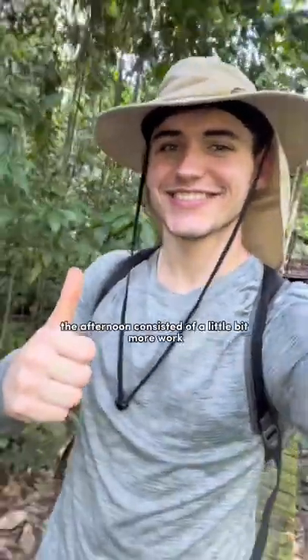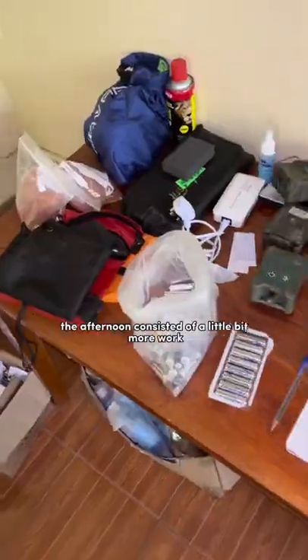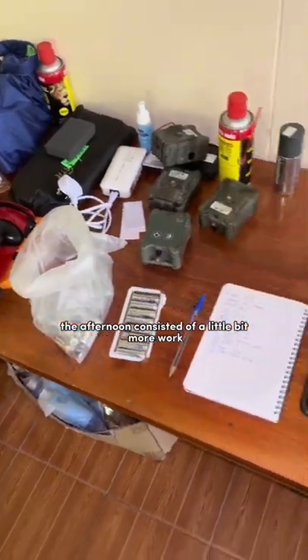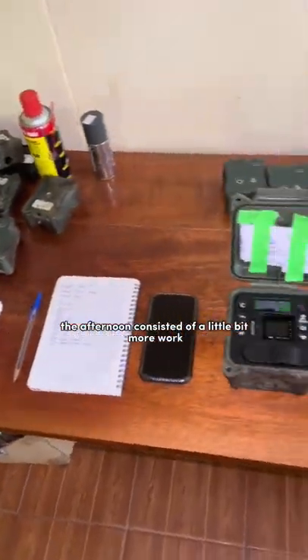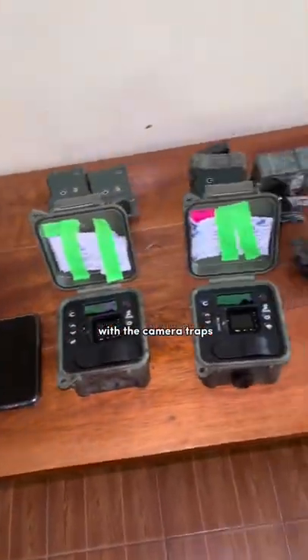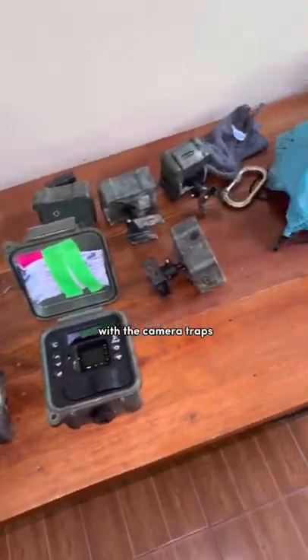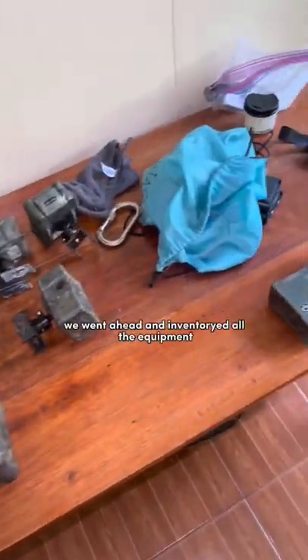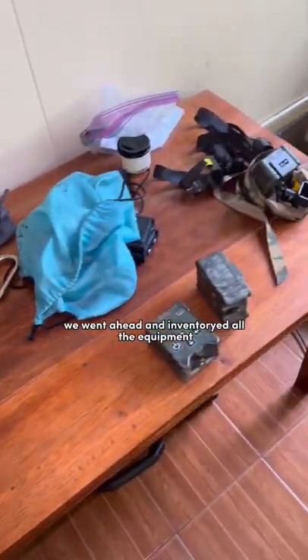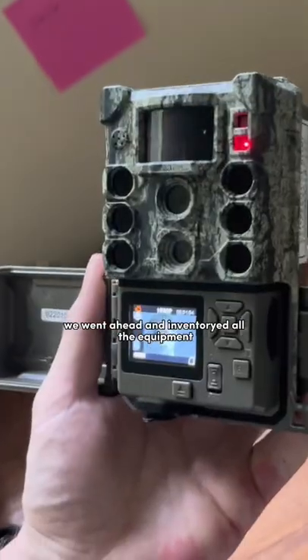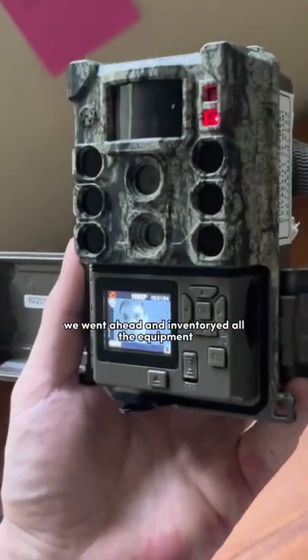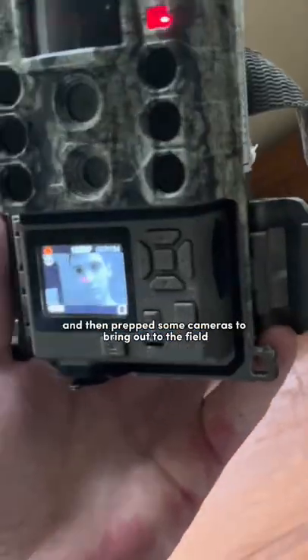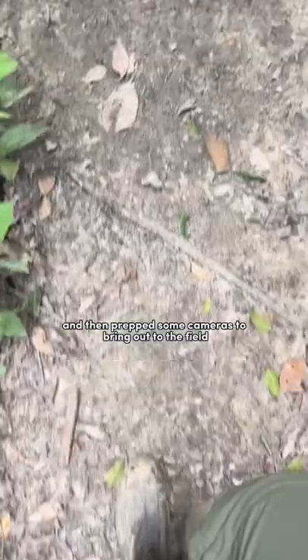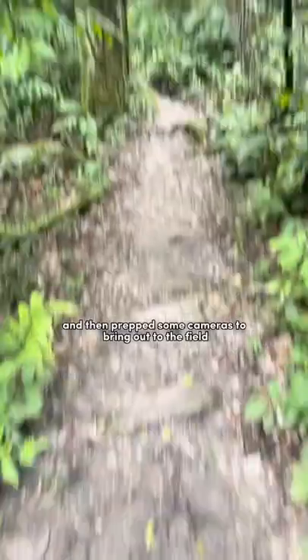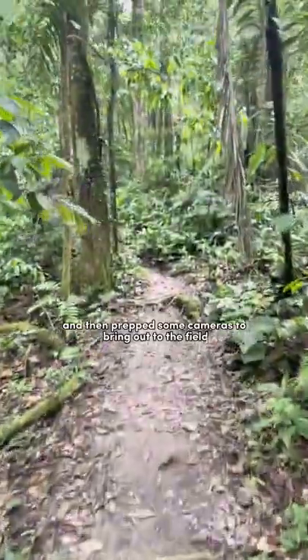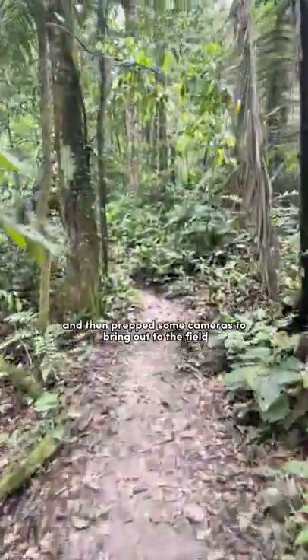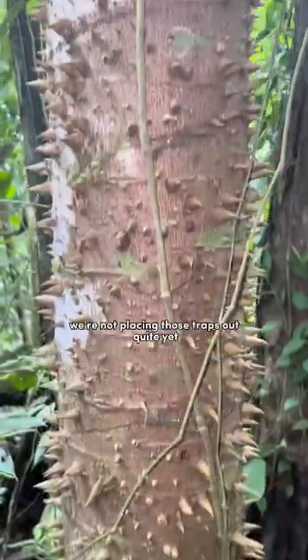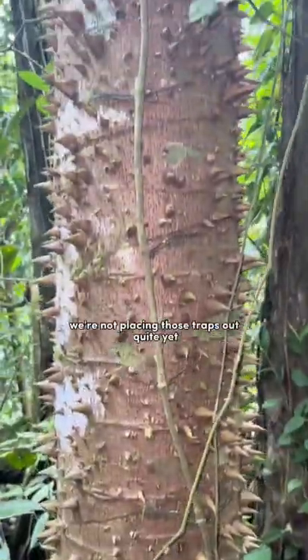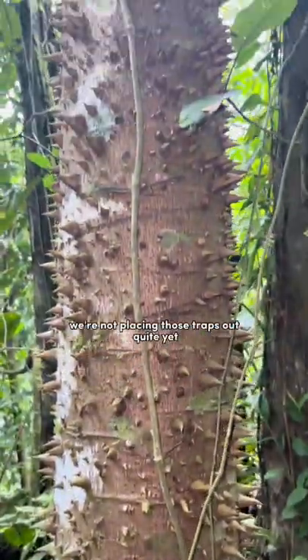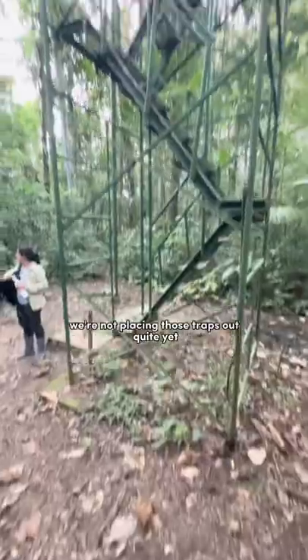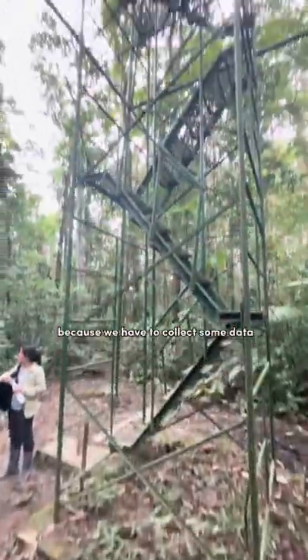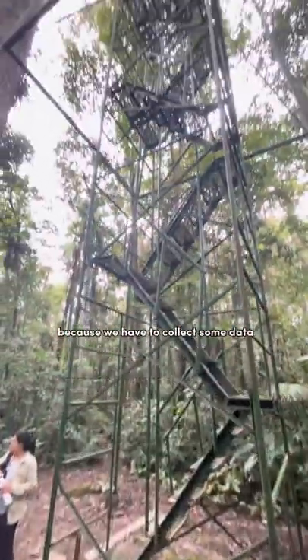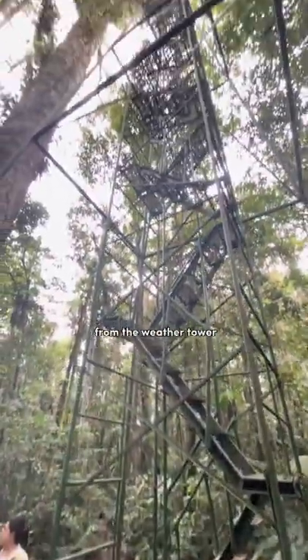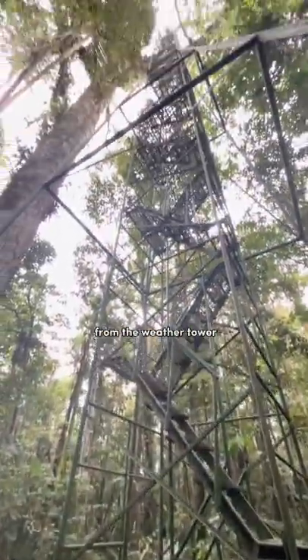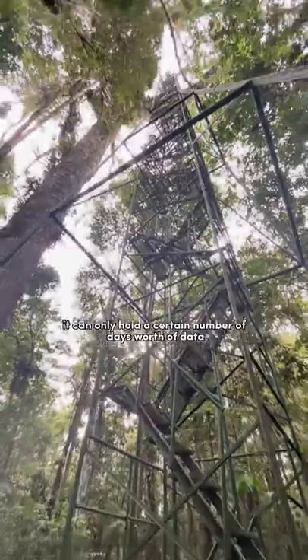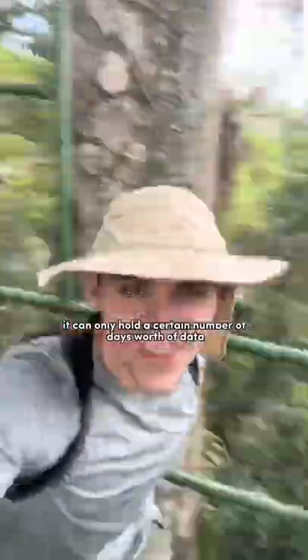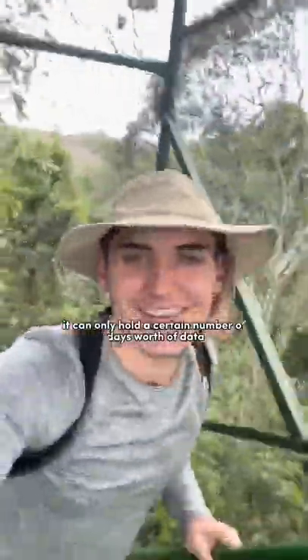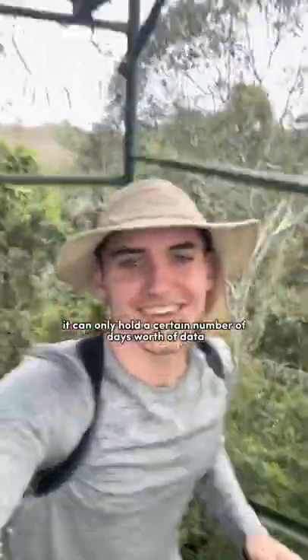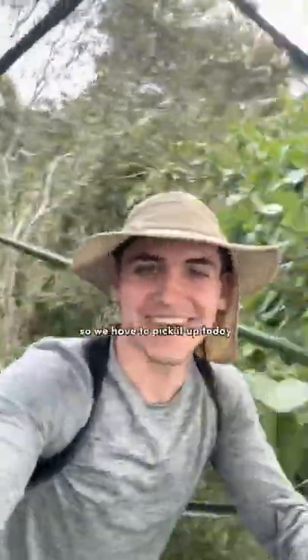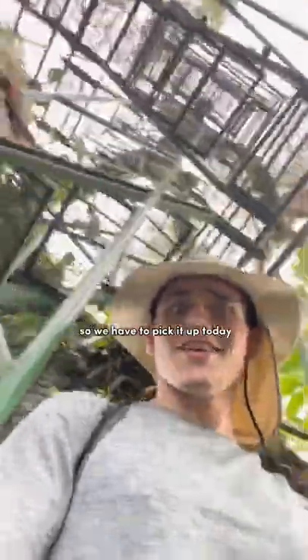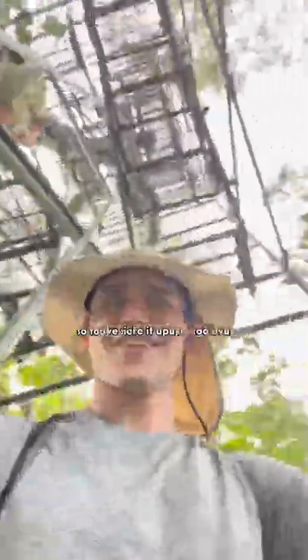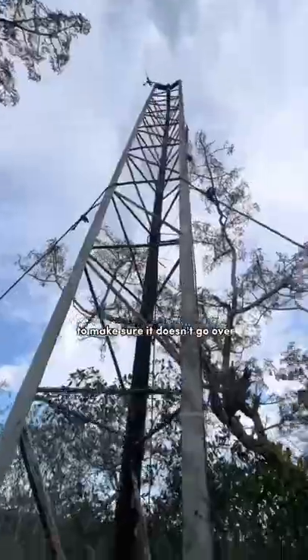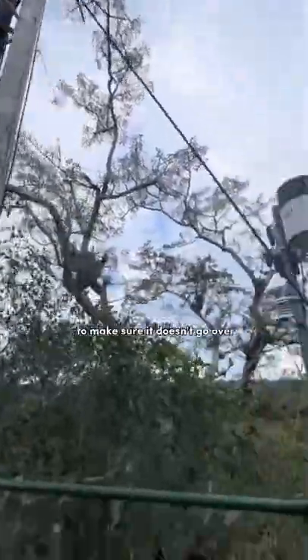The afternoon consisted of a little bit more work with the camera traps. We went ahead and inventoried all the equipment and then prepped some cameras to bring out to the field. We're not placing those traps out quite yet because we have to collect some data from the weather tower — it can only hold a certain number of days worth of data, so we have to pick it up today to make sure it doesn't go over.